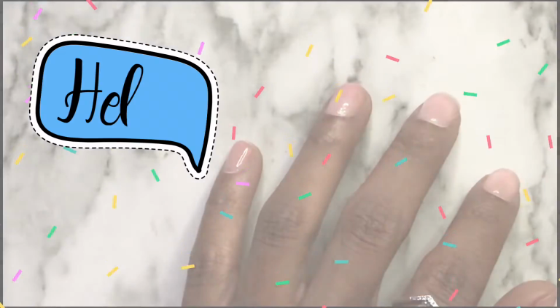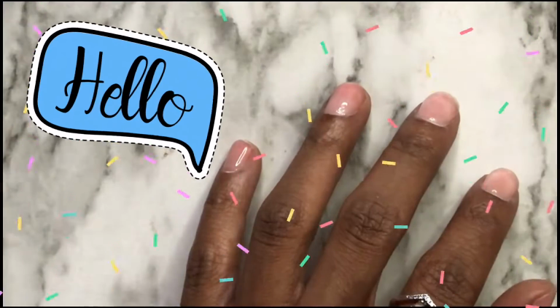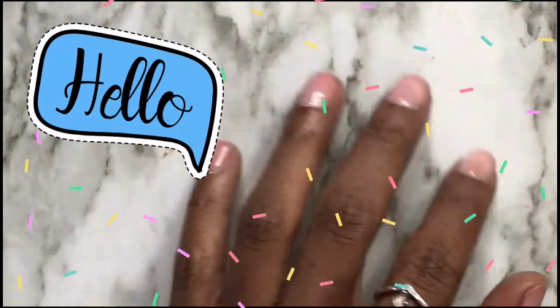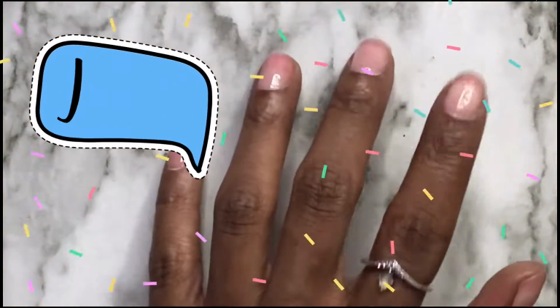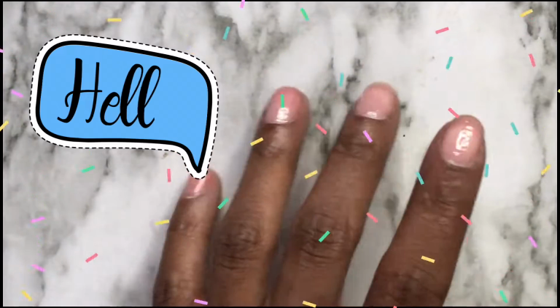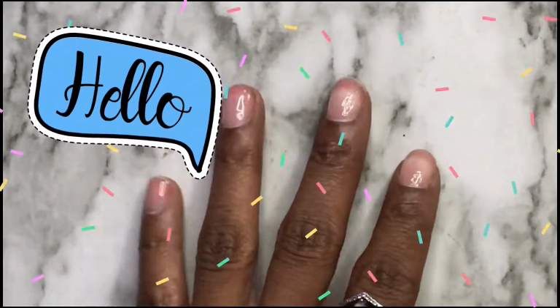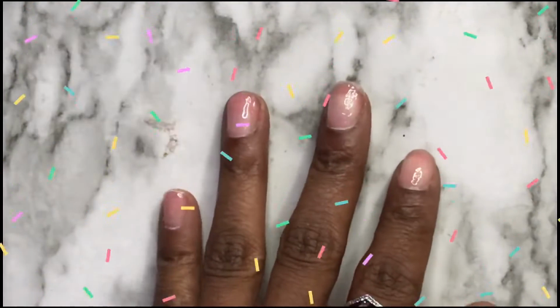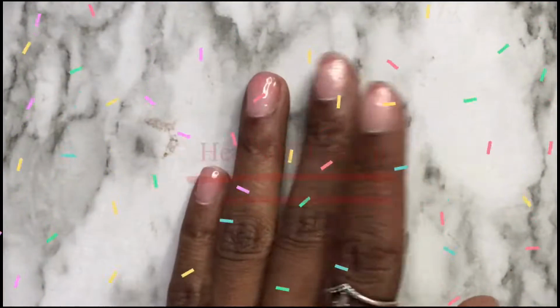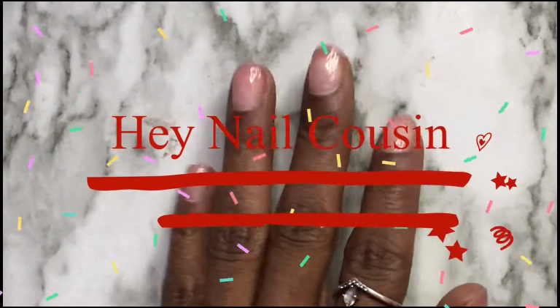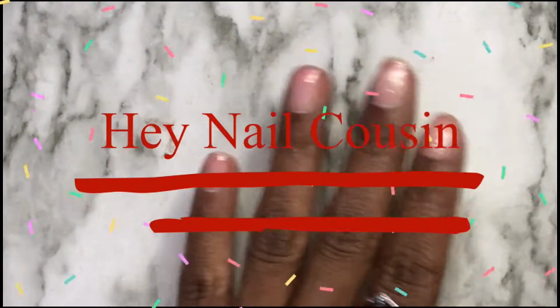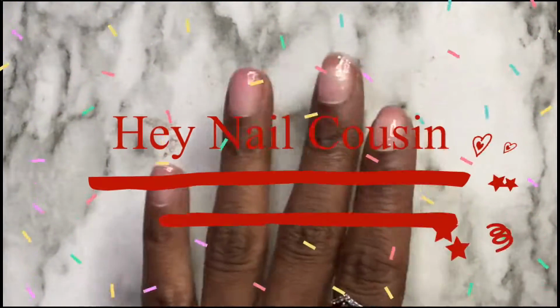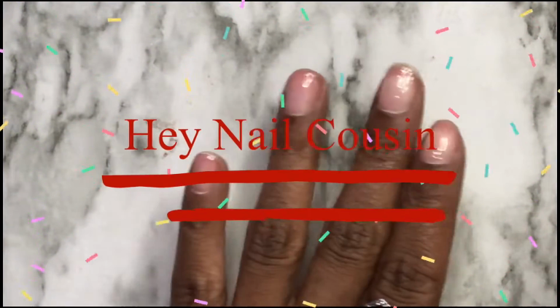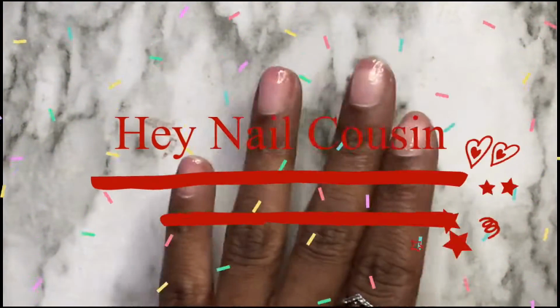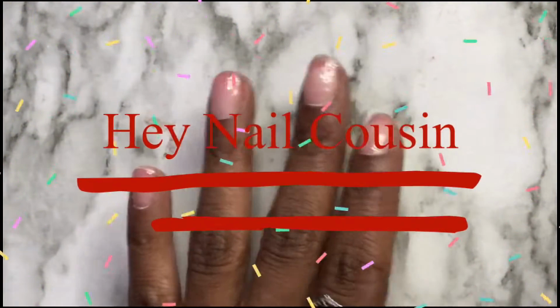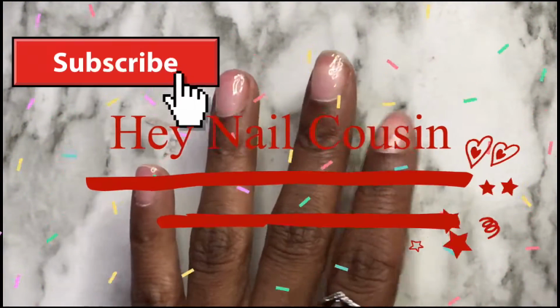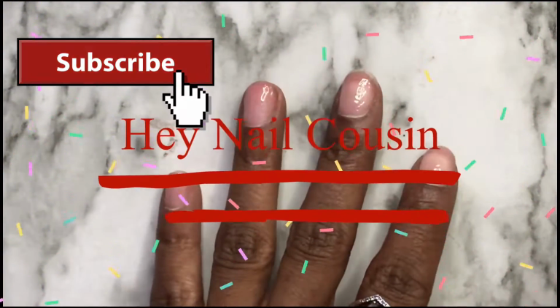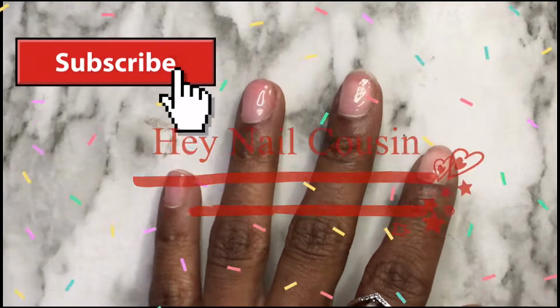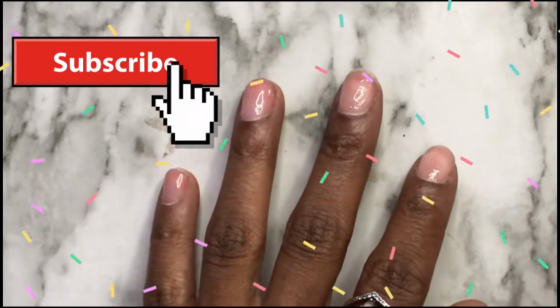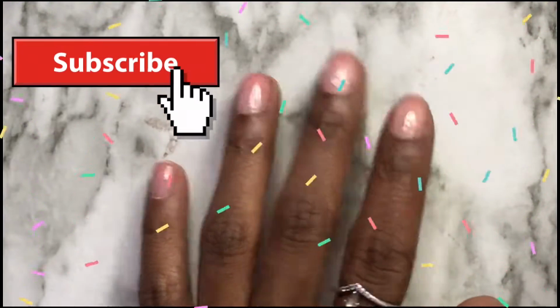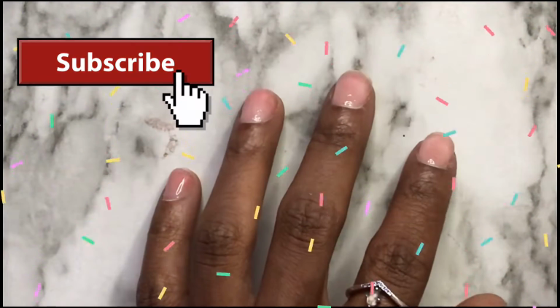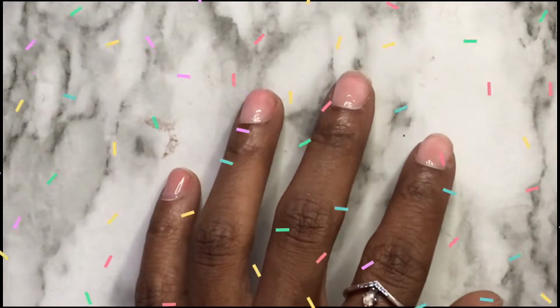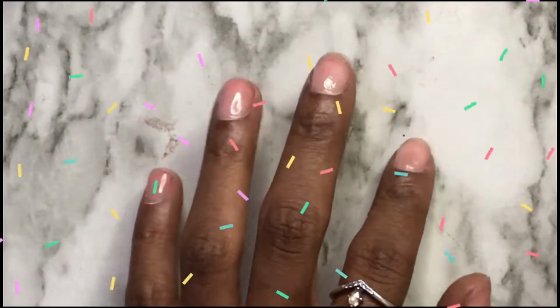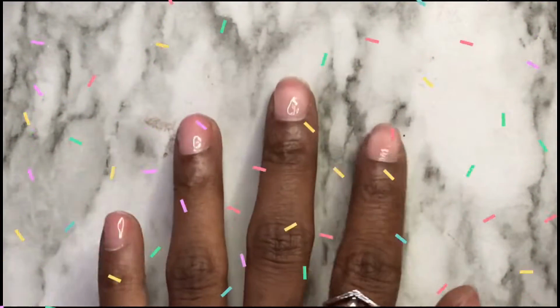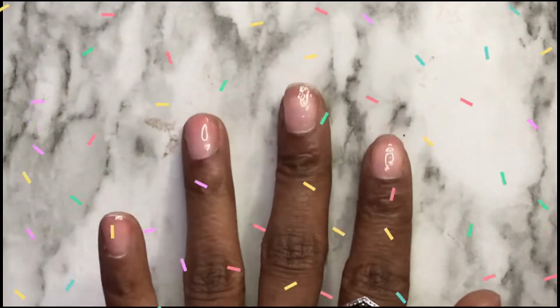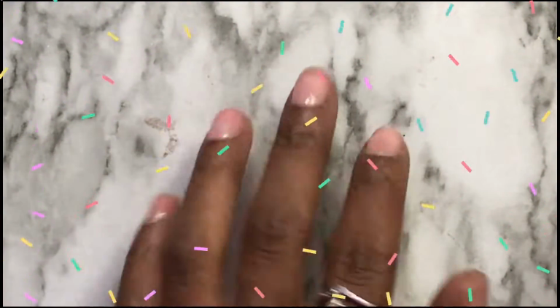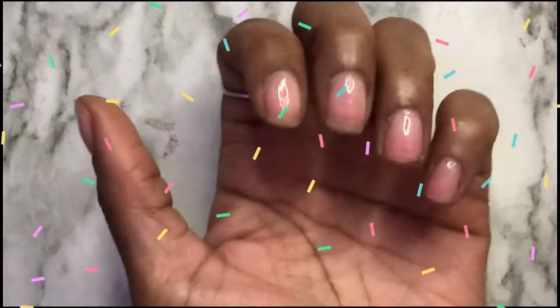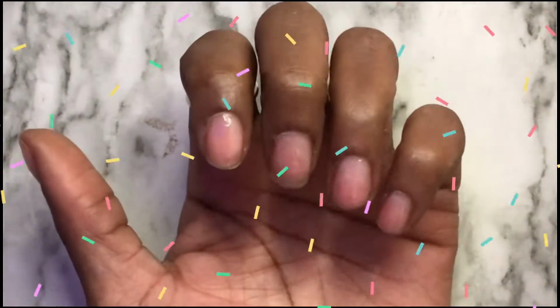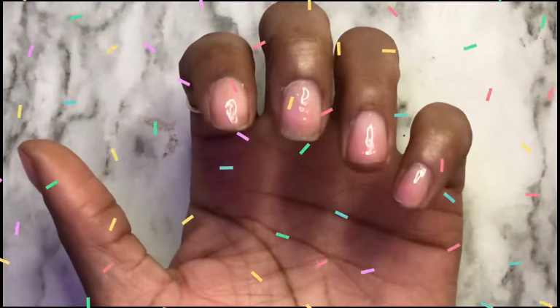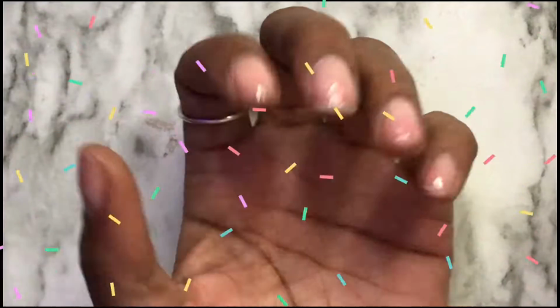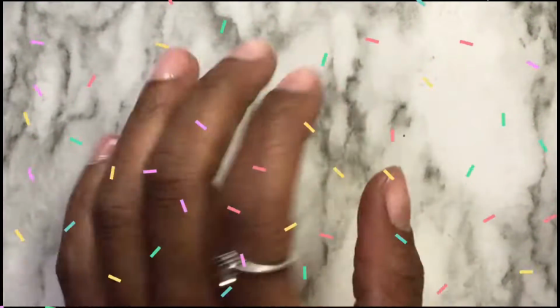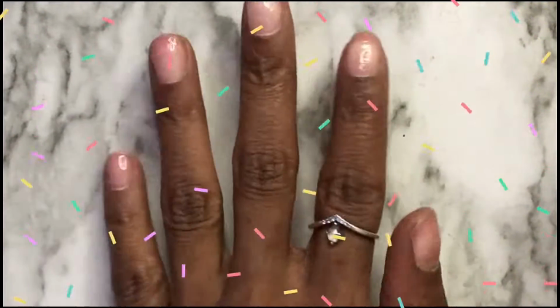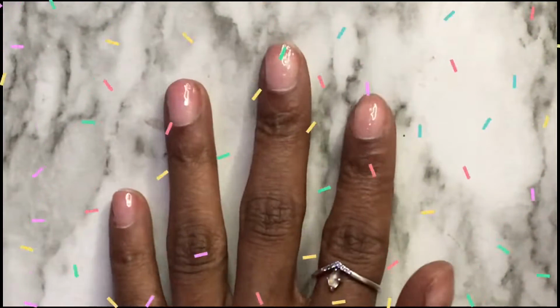Hey nail cousins, welcome back to my channel! If you're new here, go ahead and subscribe. If you're not, thank you so much for clicking on my video. Let's go ahead and get into it.